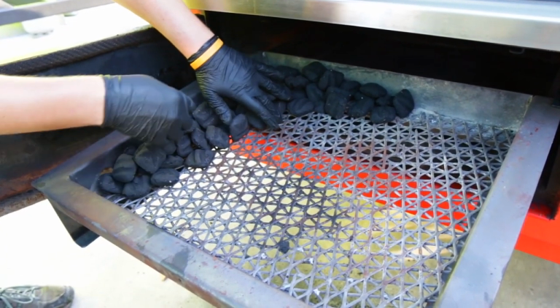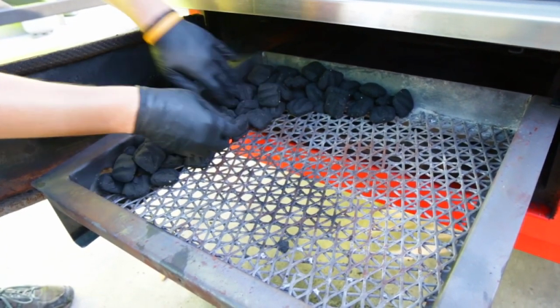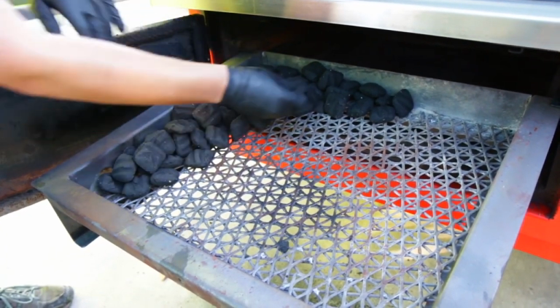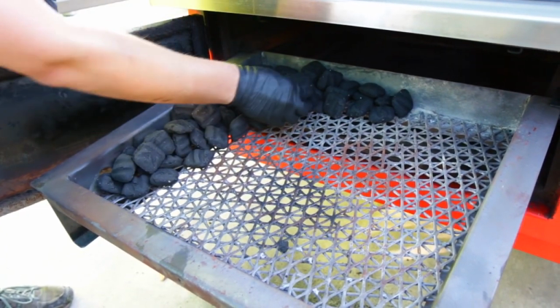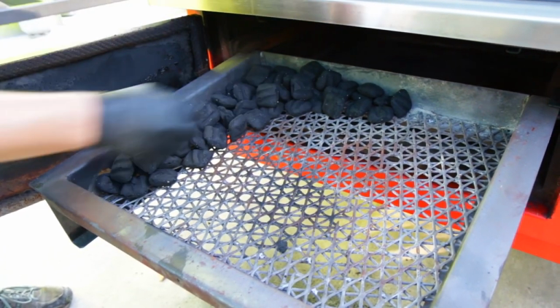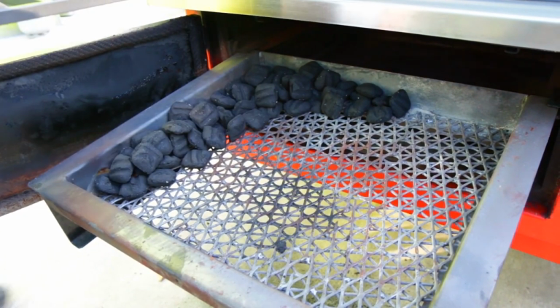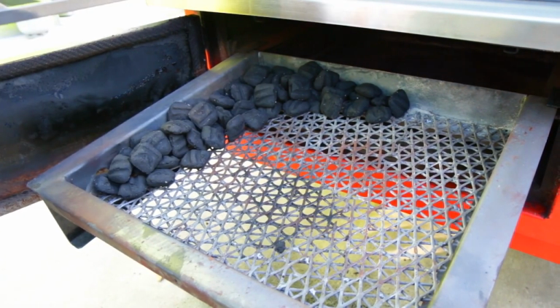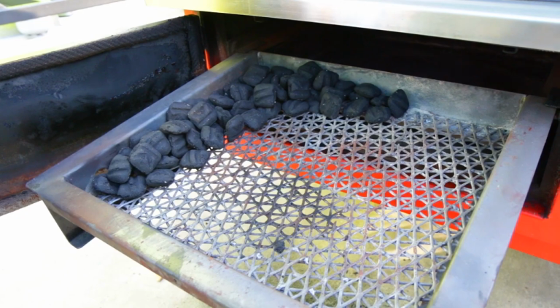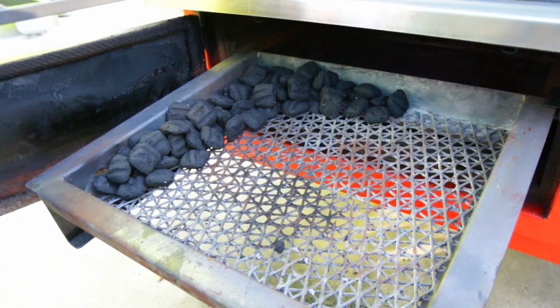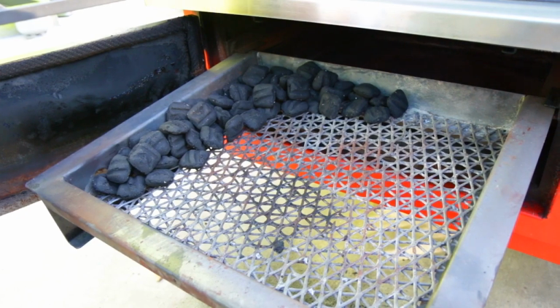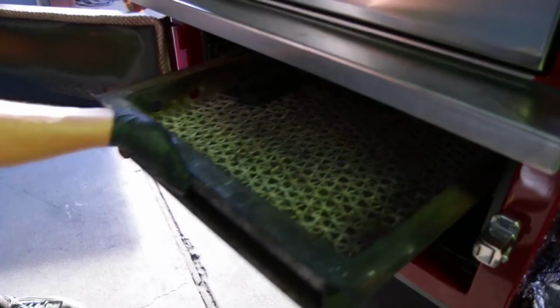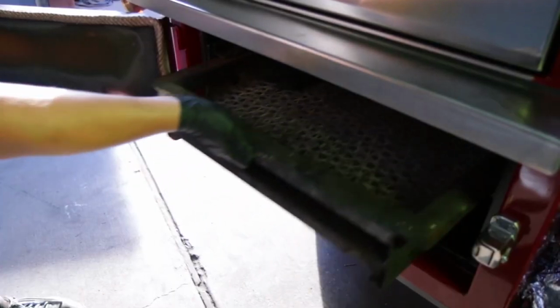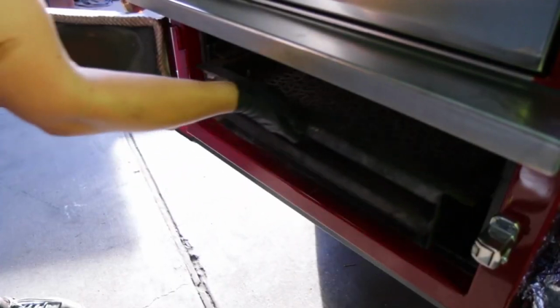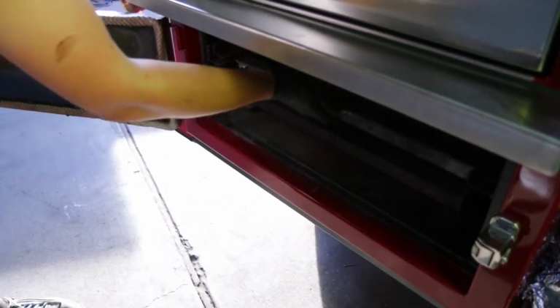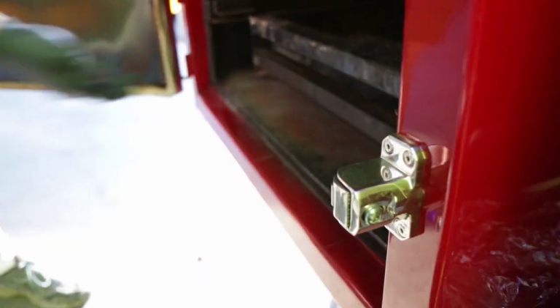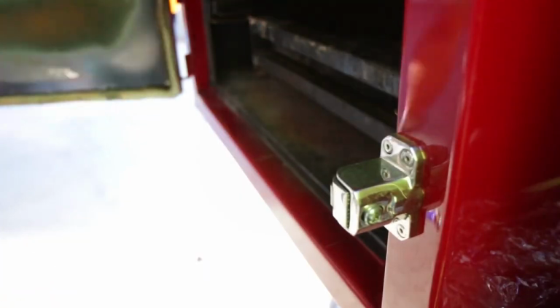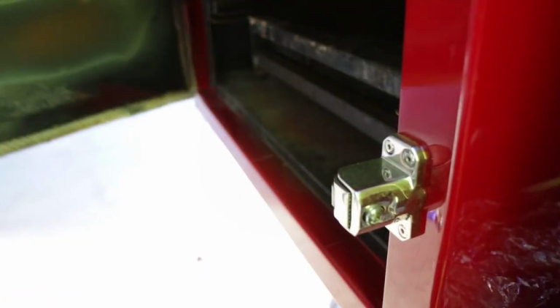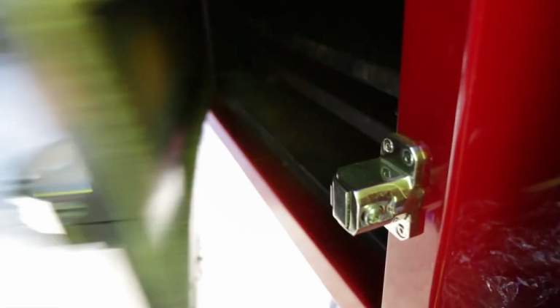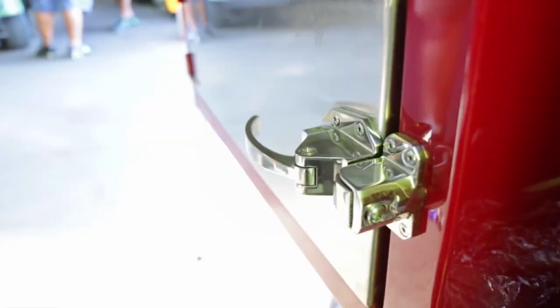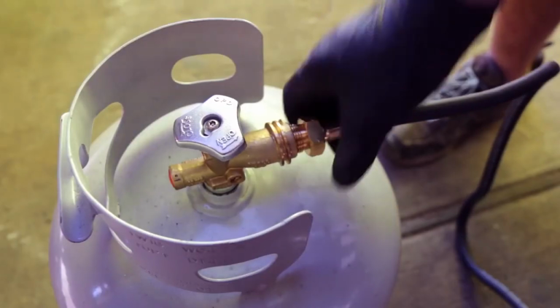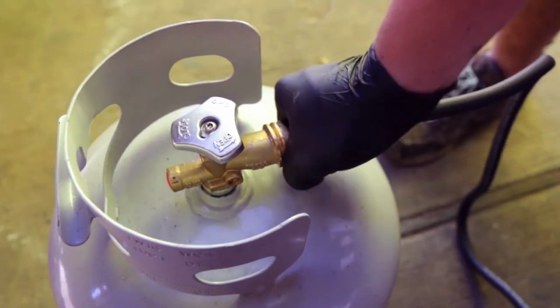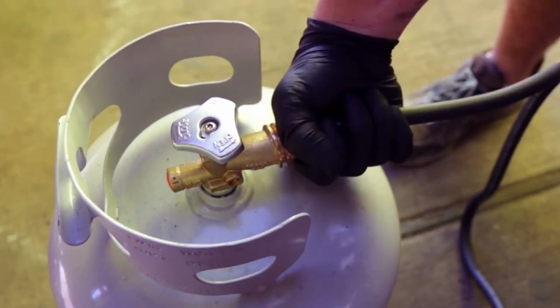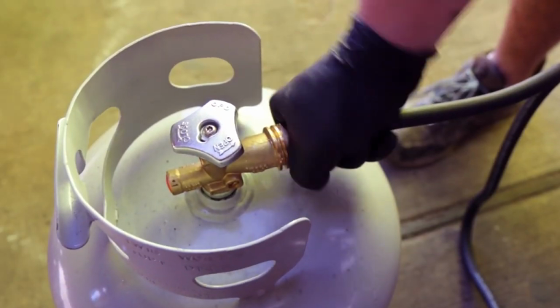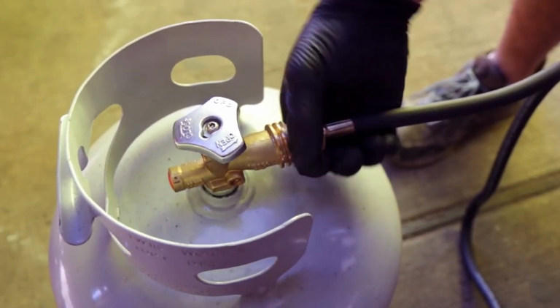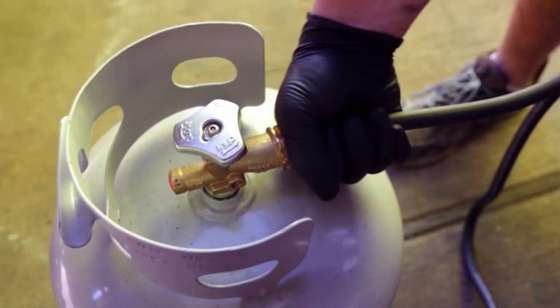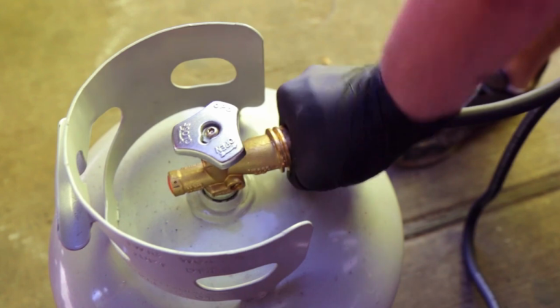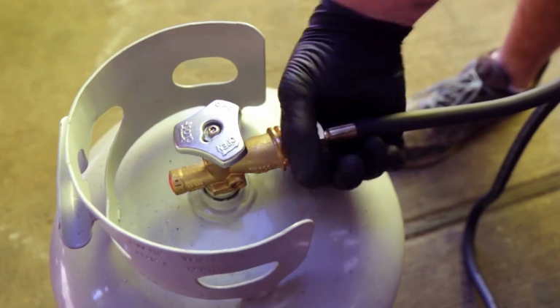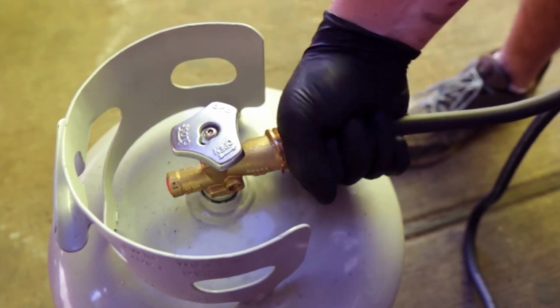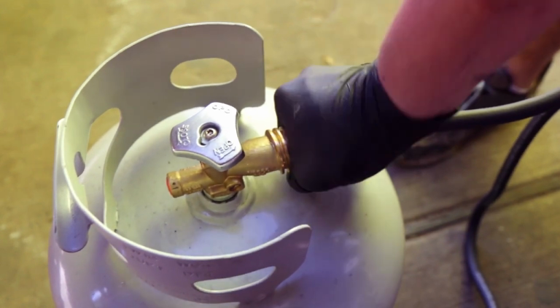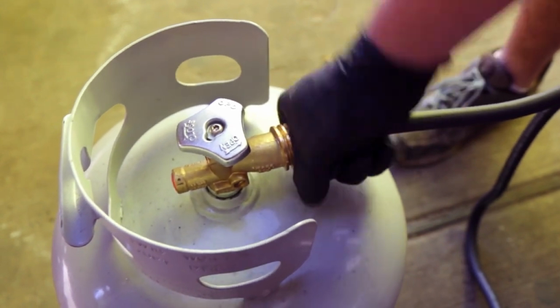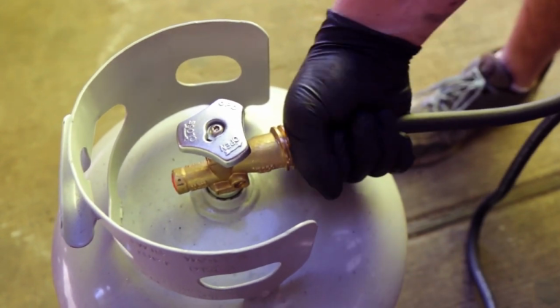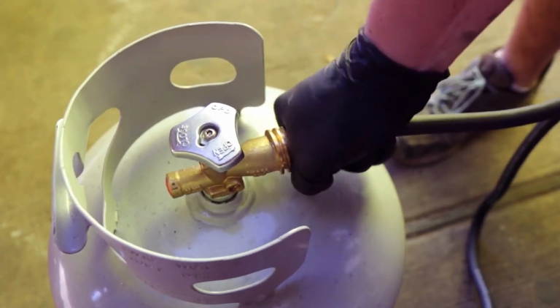We recommend loading a few pounds of fuel to get started. Before we light your charcoal, you're going to want to preheat your cooking chamber for 7 to 10 minutes, depending on how cold it is.